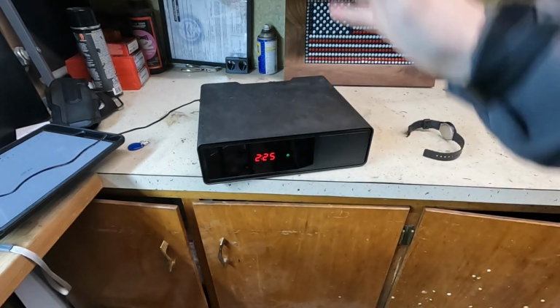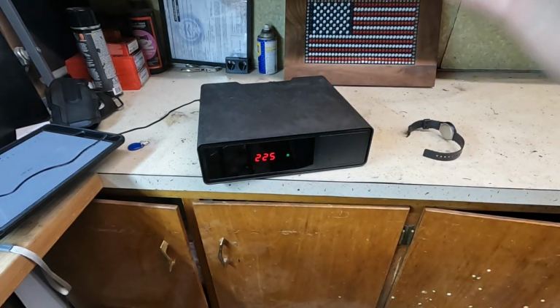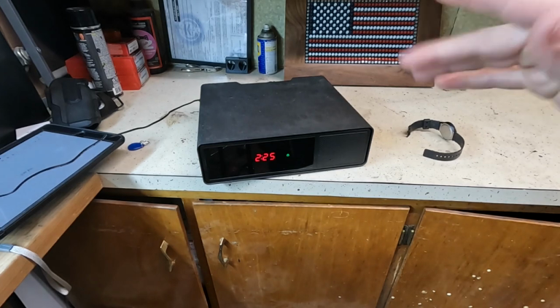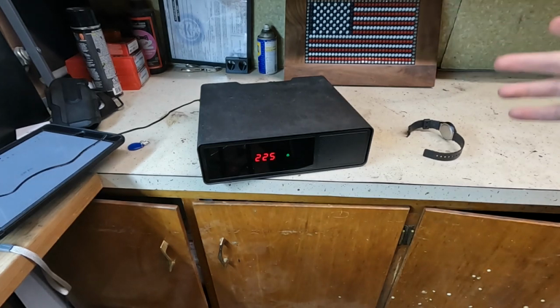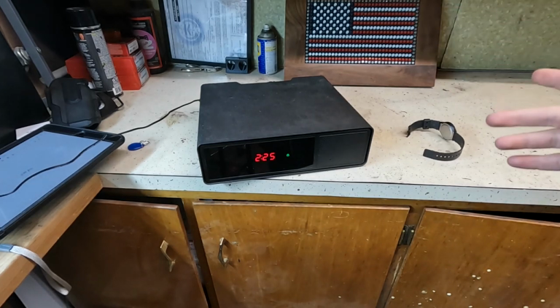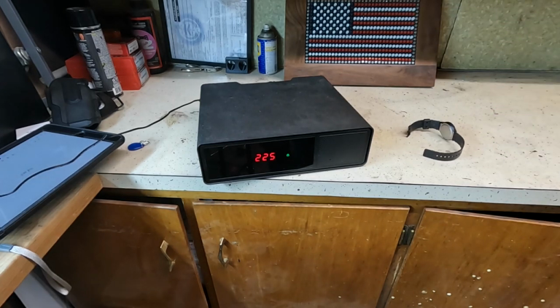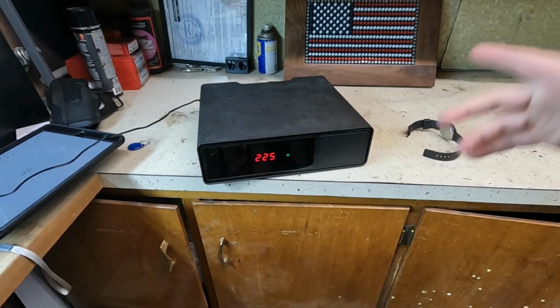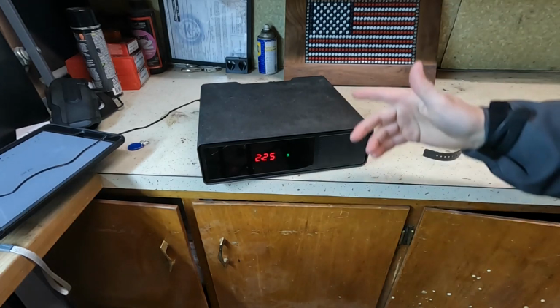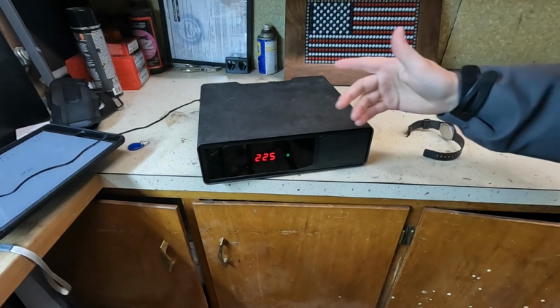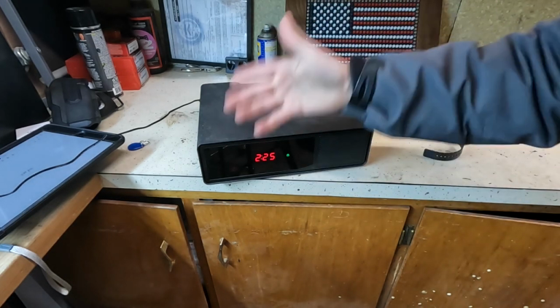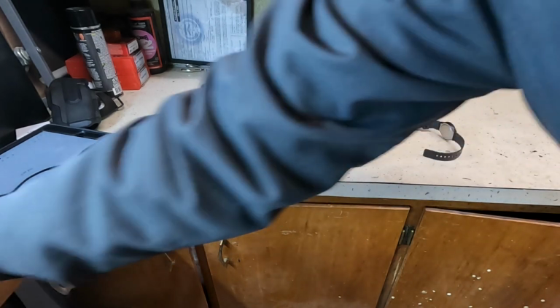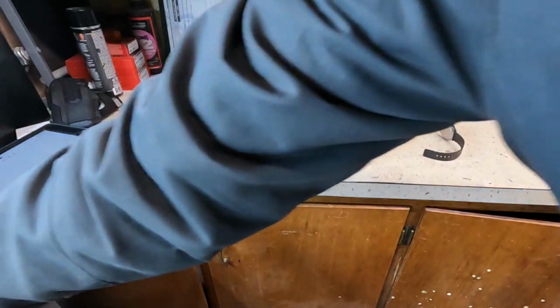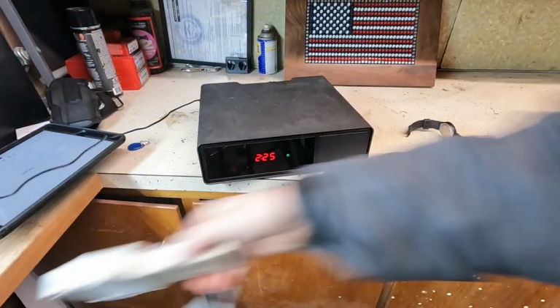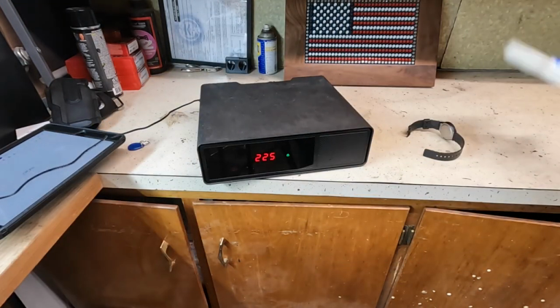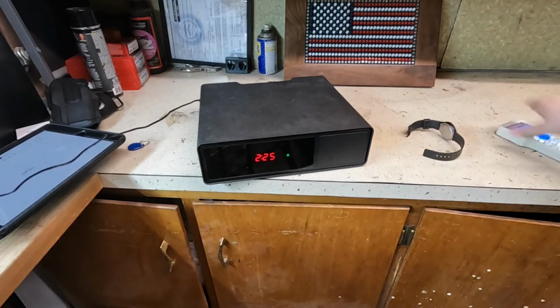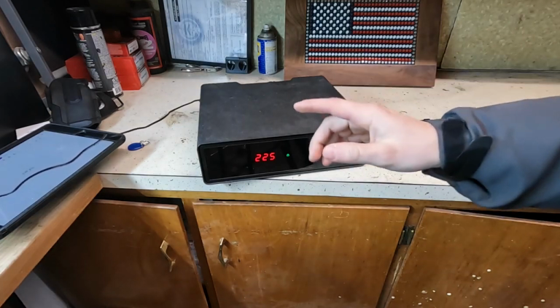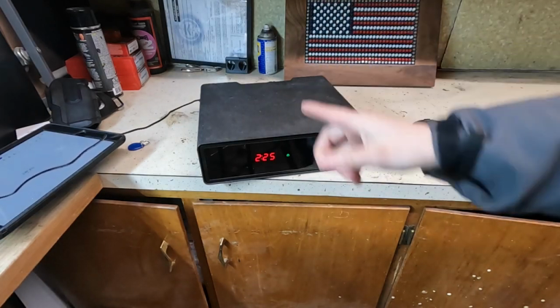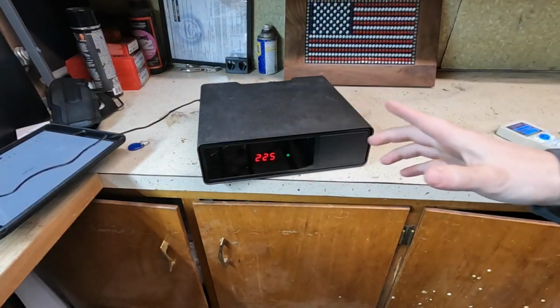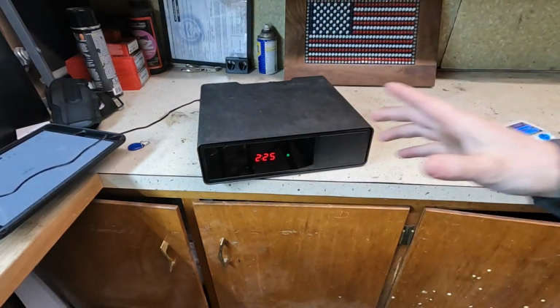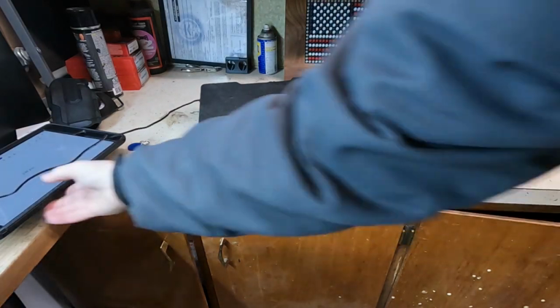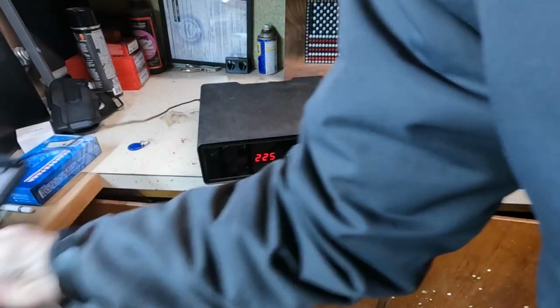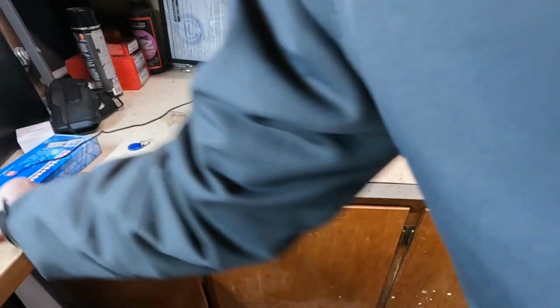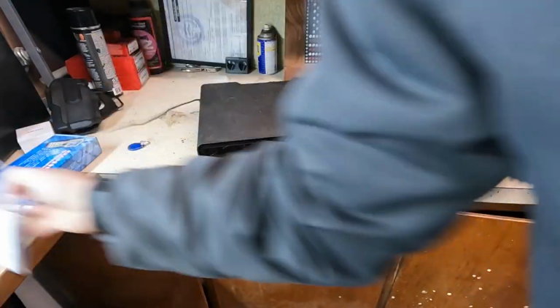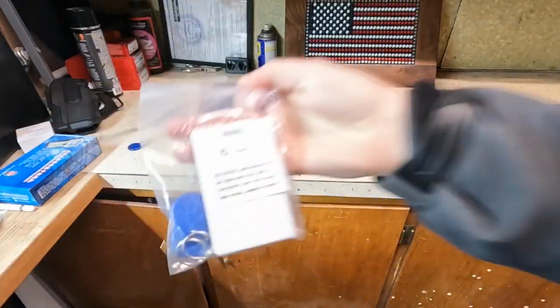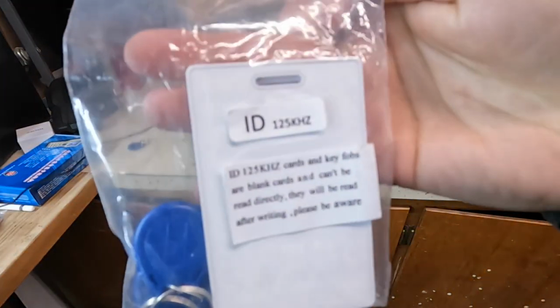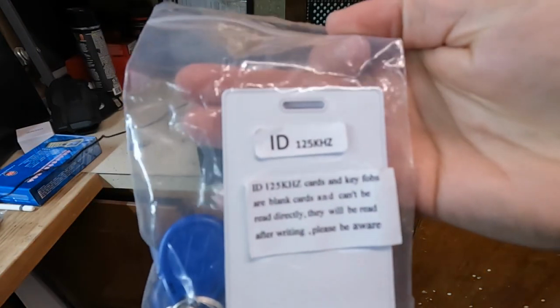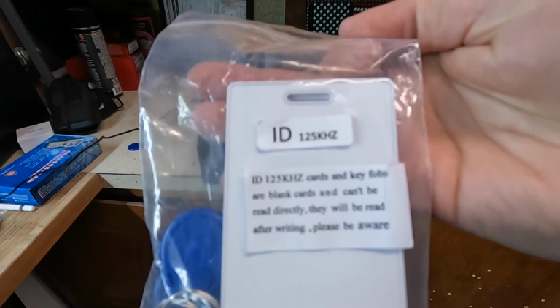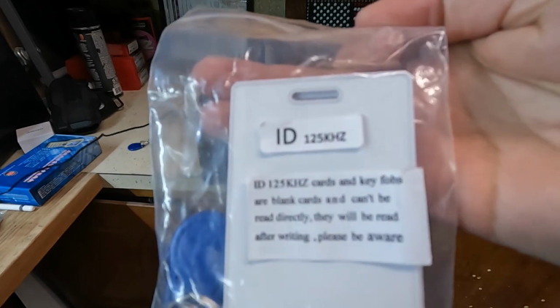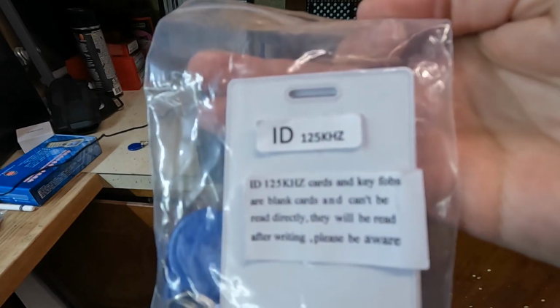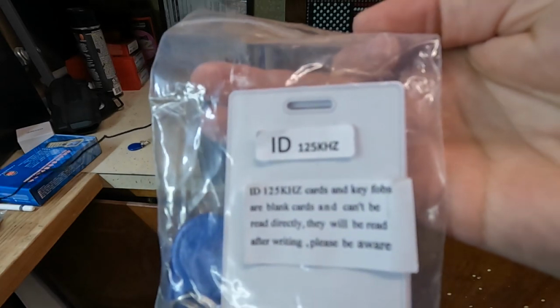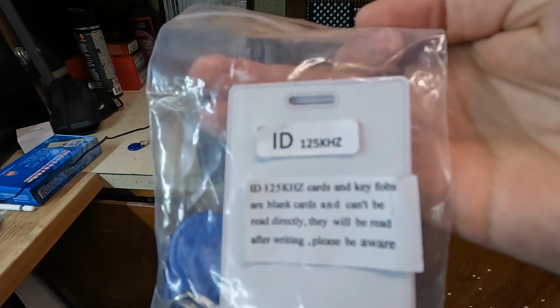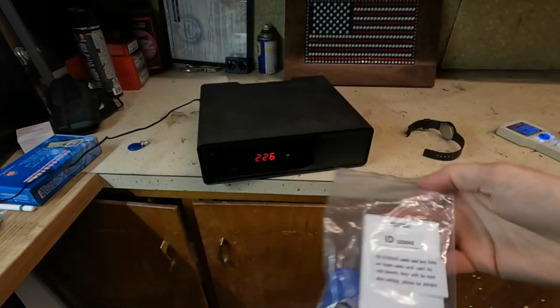The question is, can you use aftermarket ones? And the short answer is absolutely yes. What you can do is go and find ID tags that are rated to 125 kilohertz.